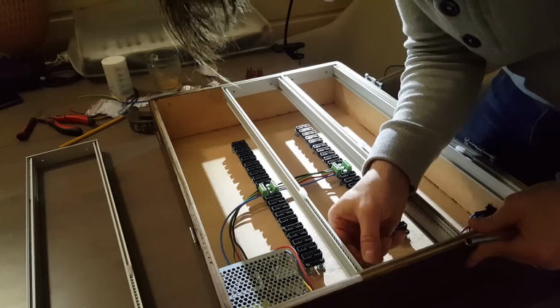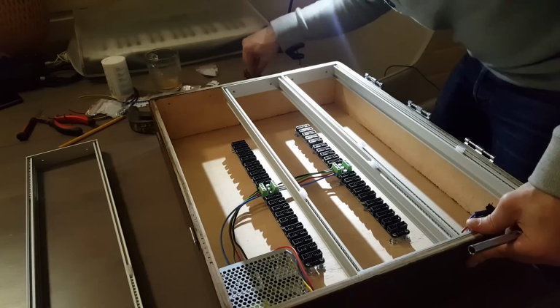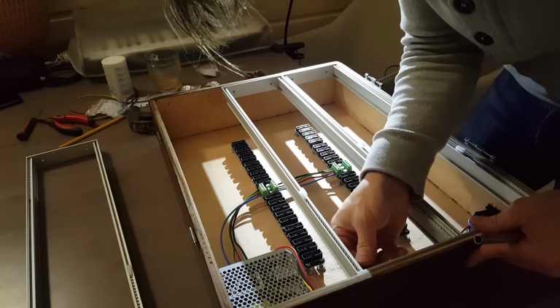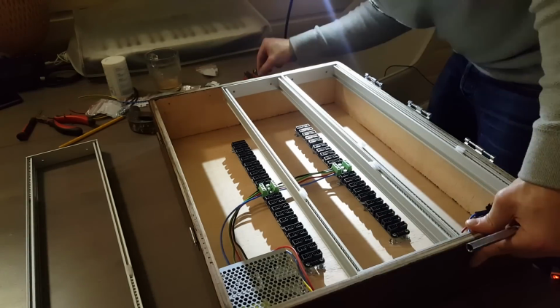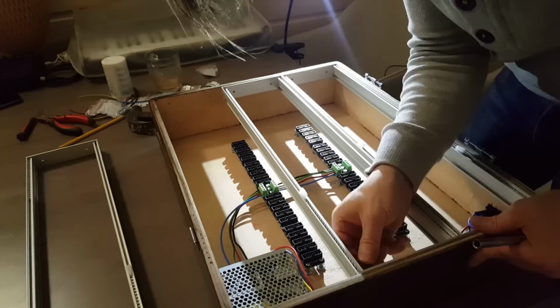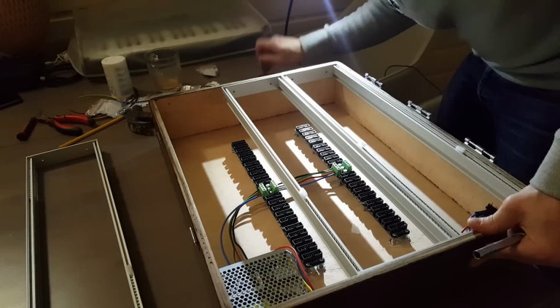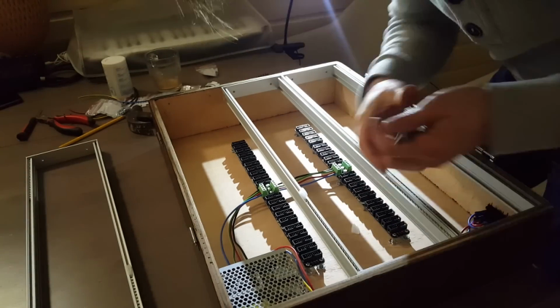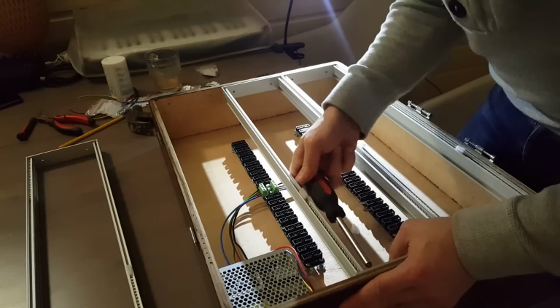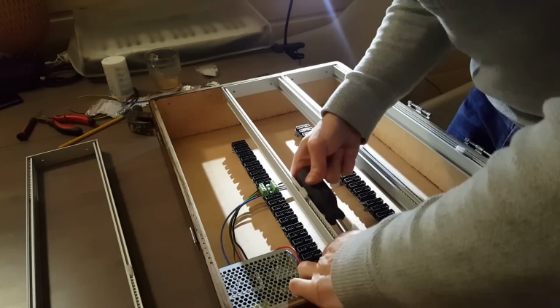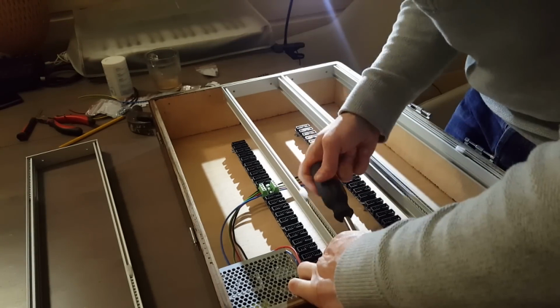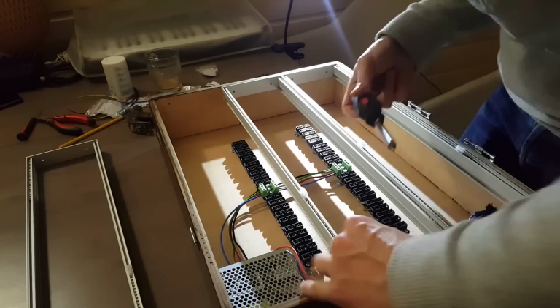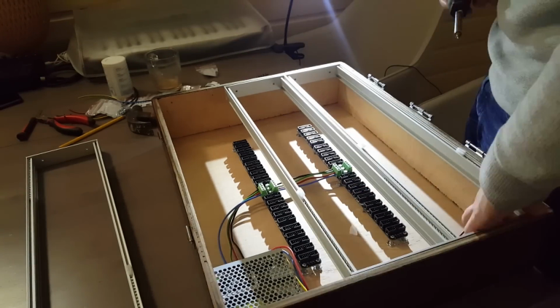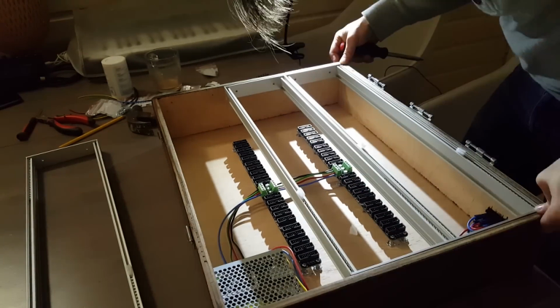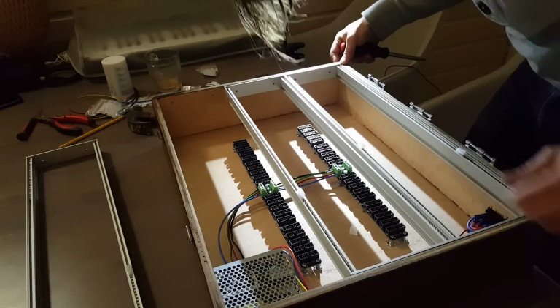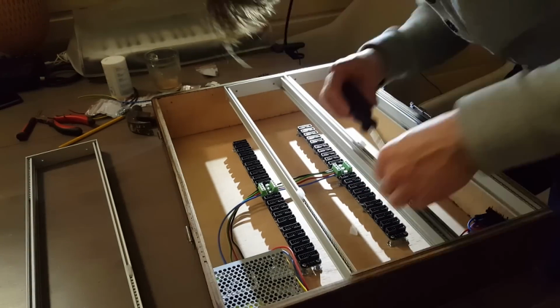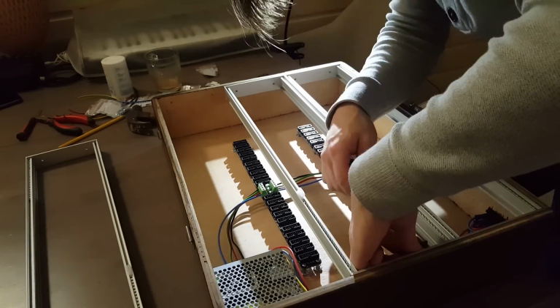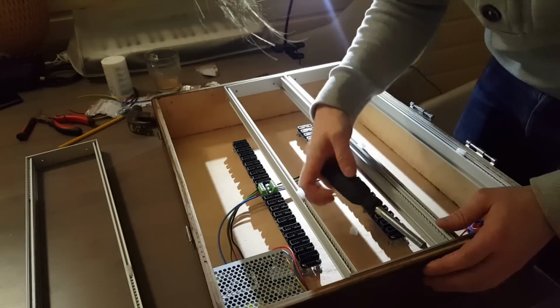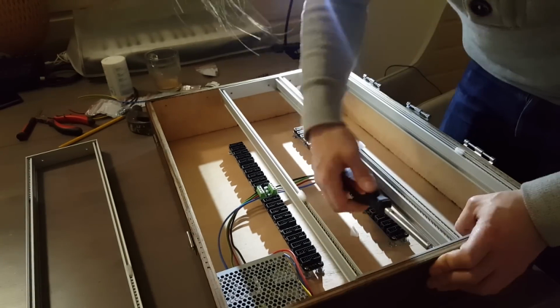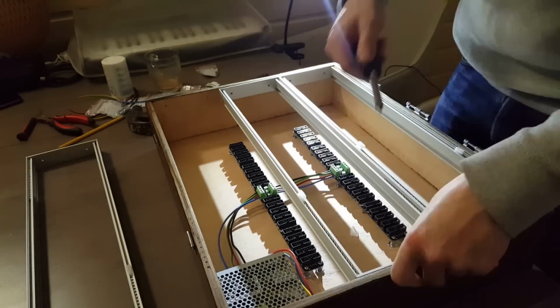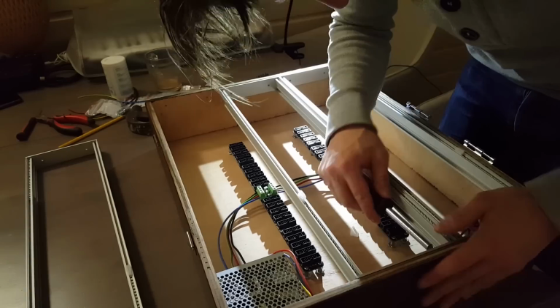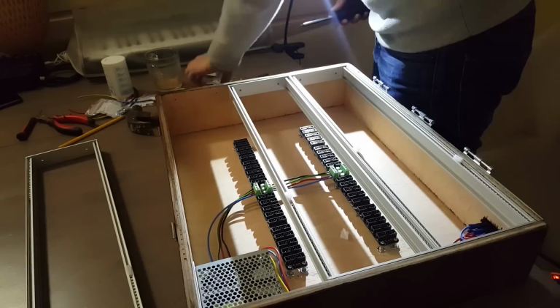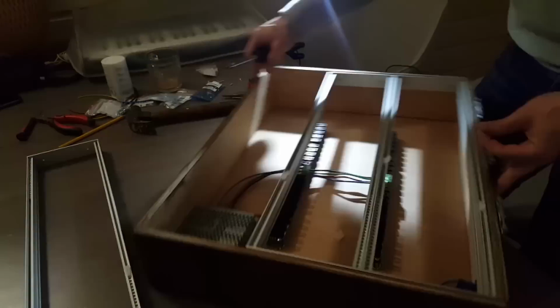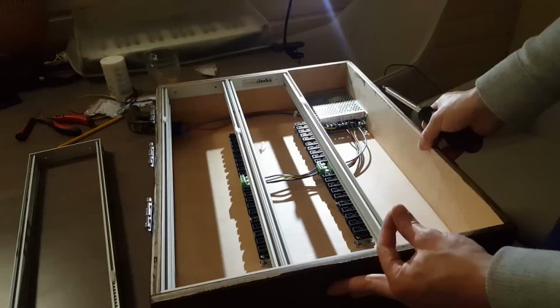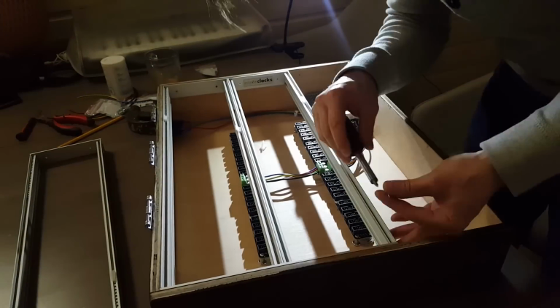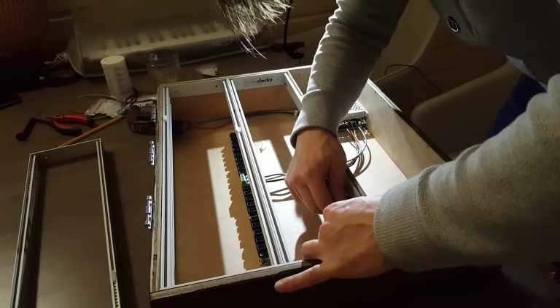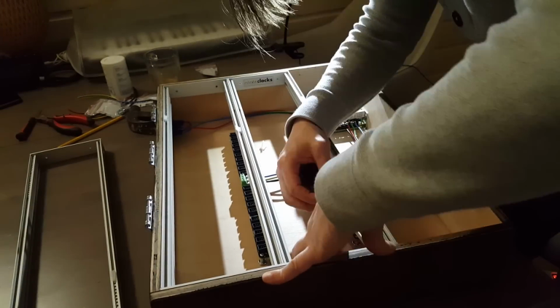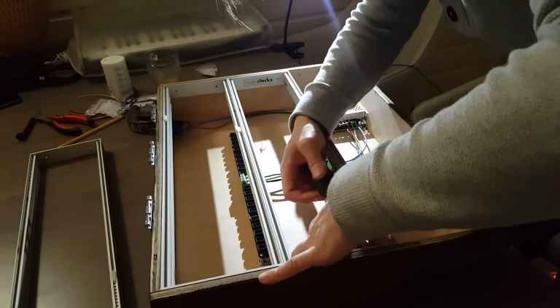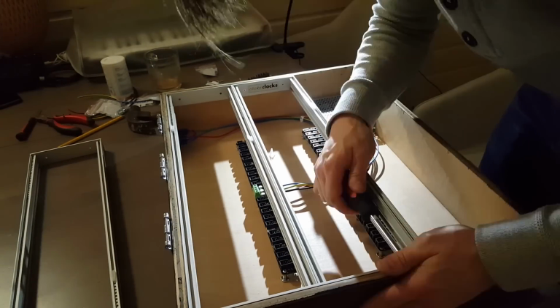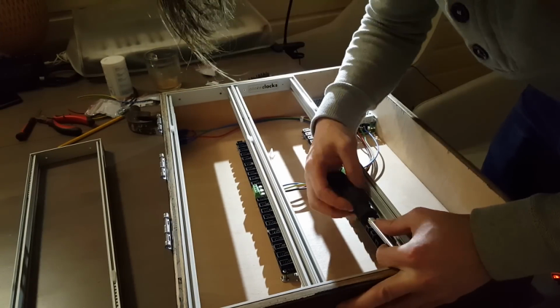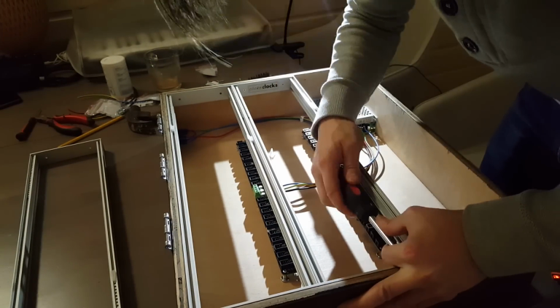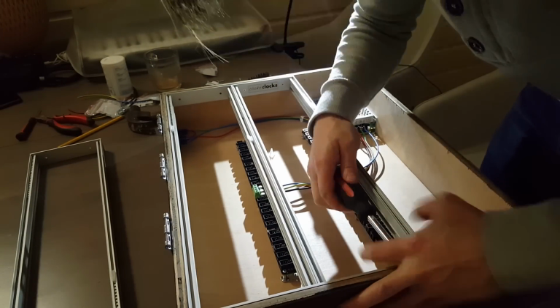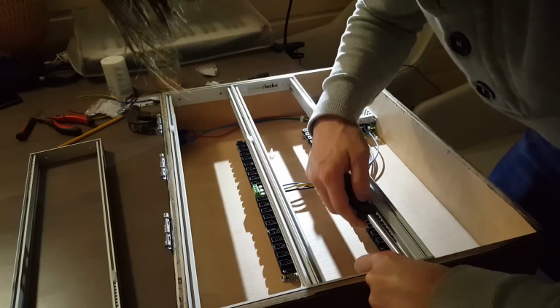Then it was time to put in the rails. Because I measured everything right, they fit in really tightly, so the screws were only there to hold them in place basically, which is really nice.